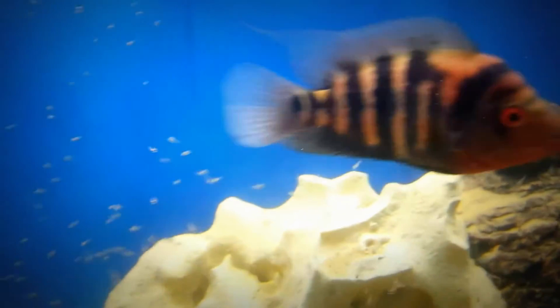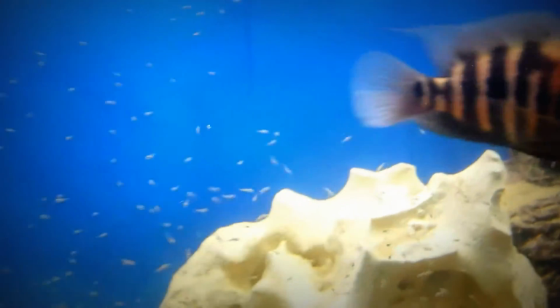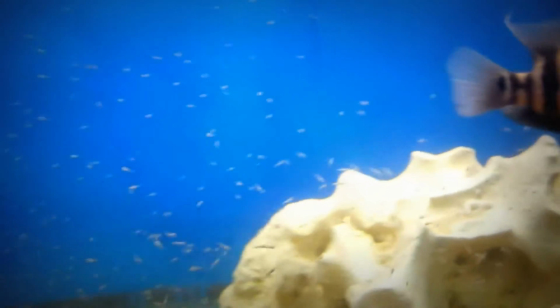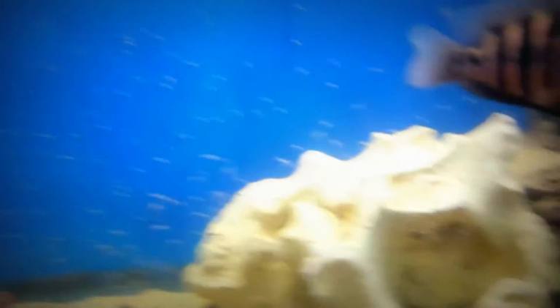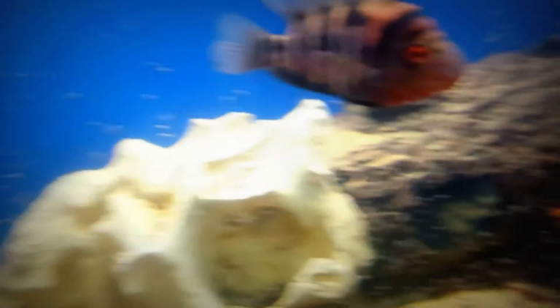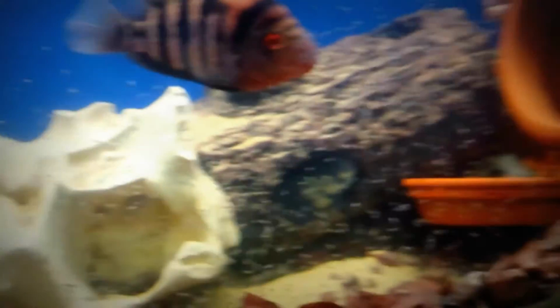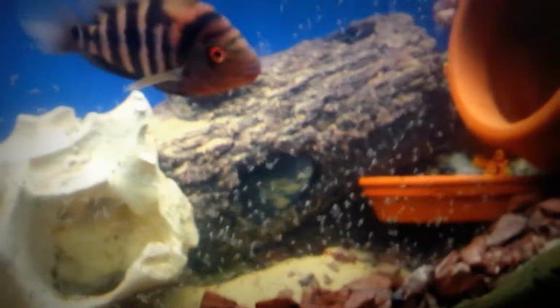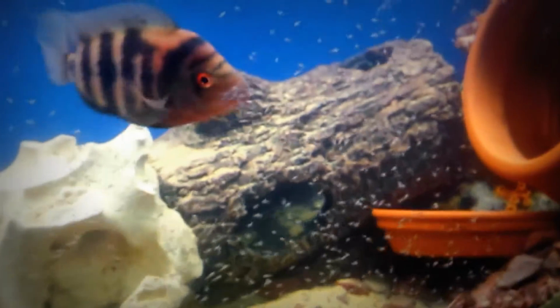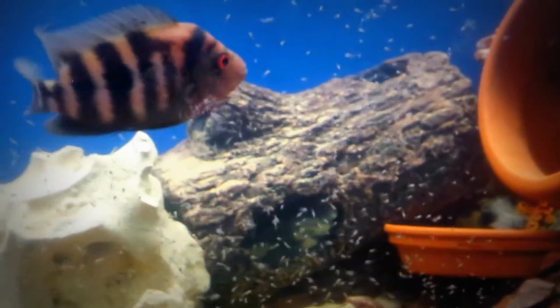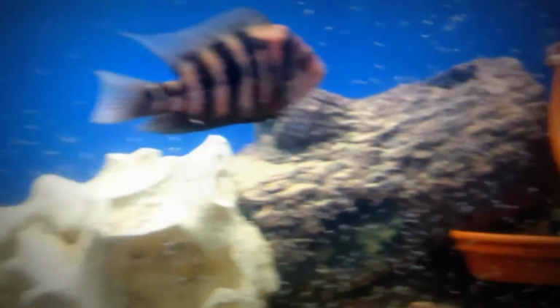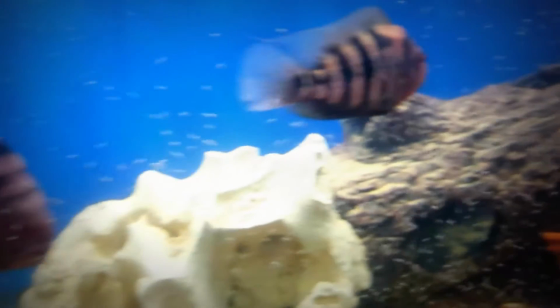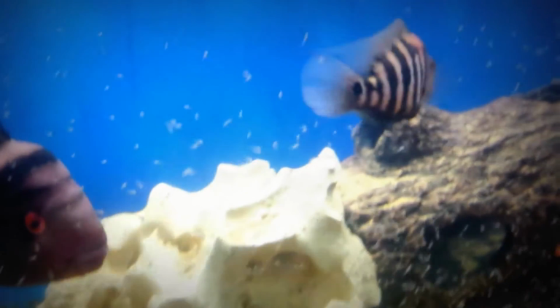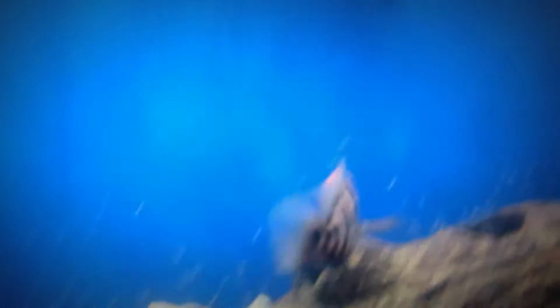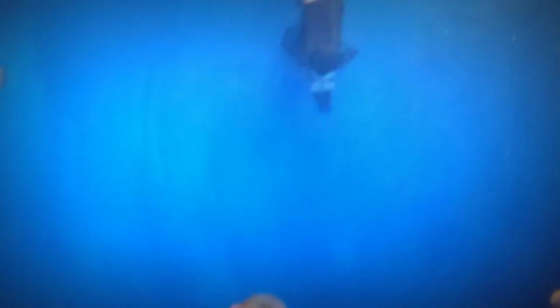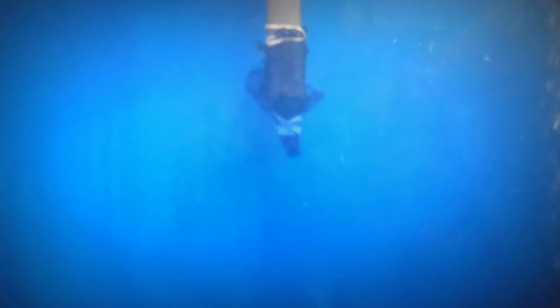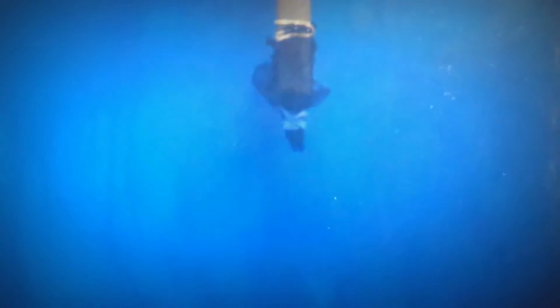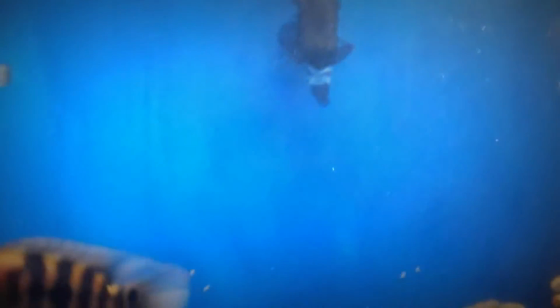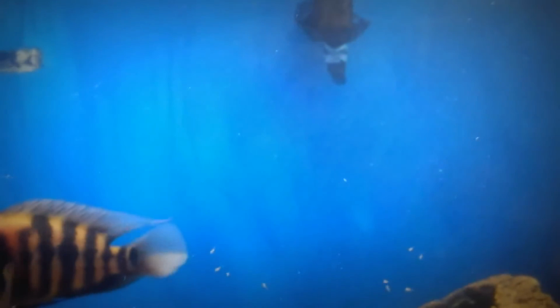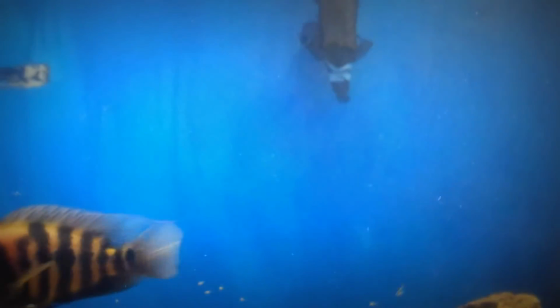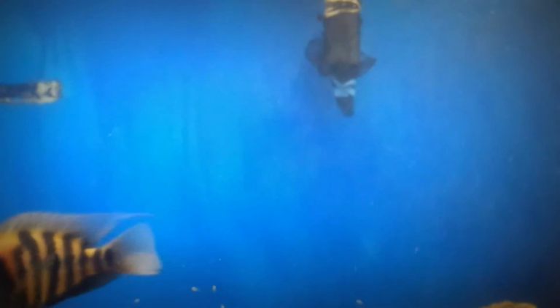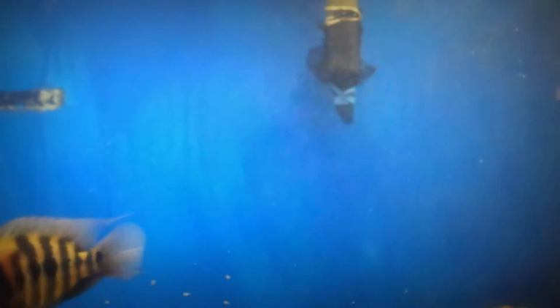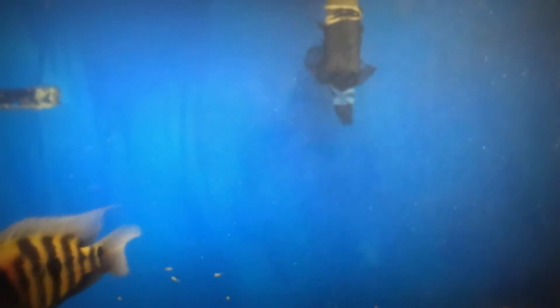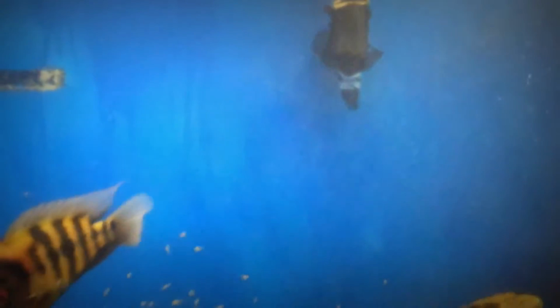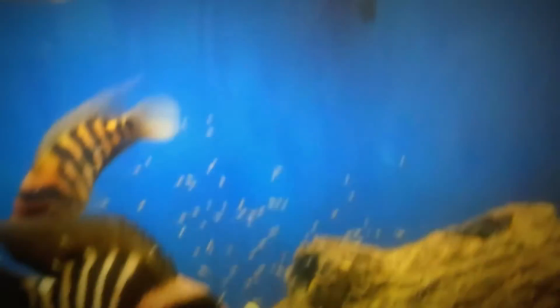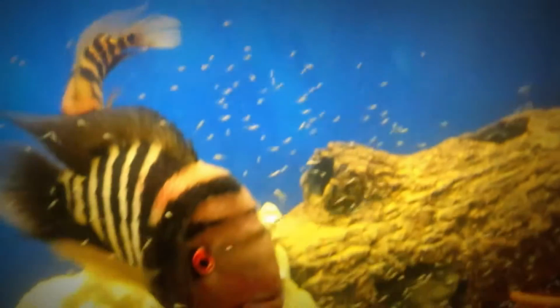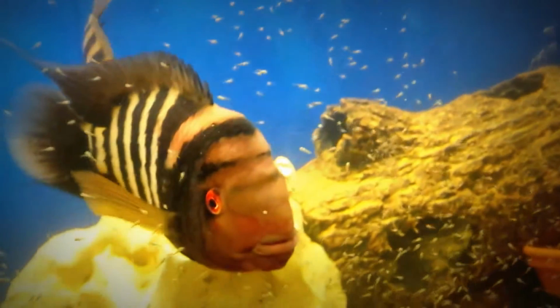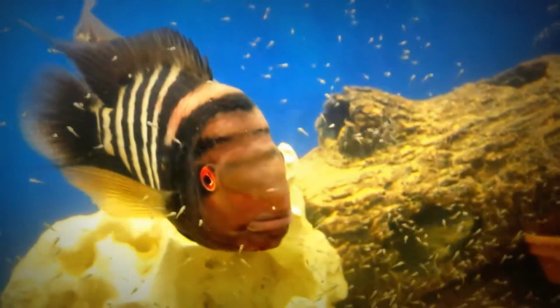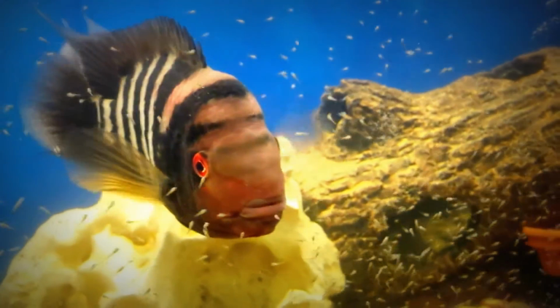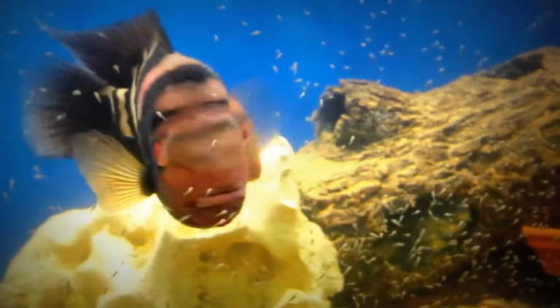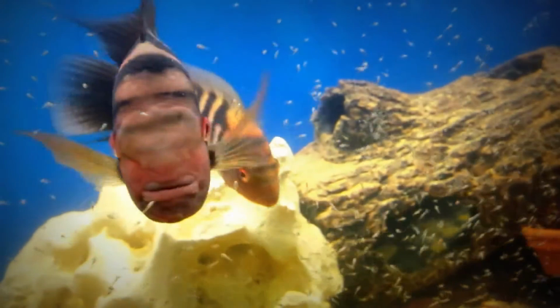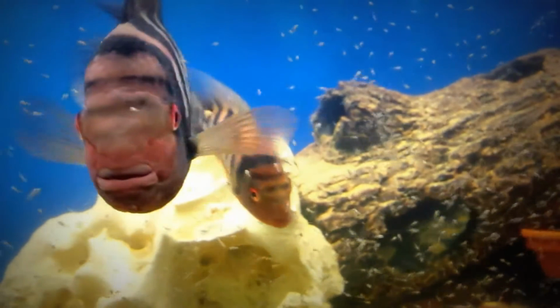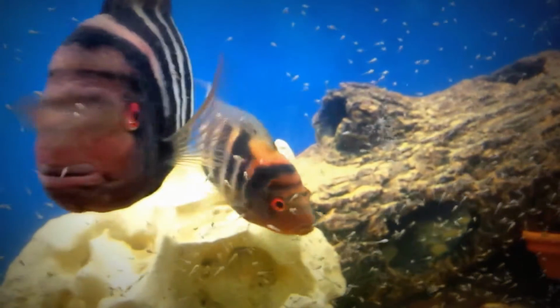There are hundreds of fry swarming around in this aquarium. I put a mesh cover over top of the filter intake and taped it so that these guys will survive.